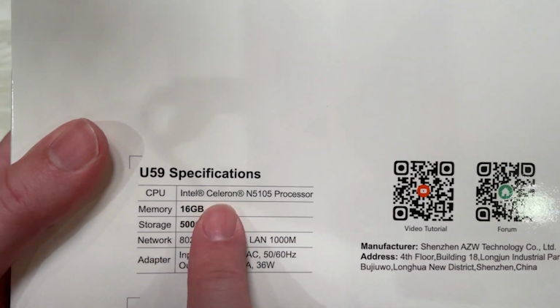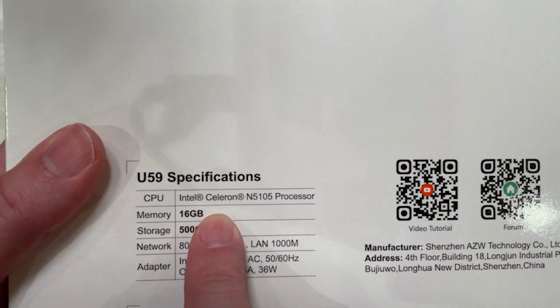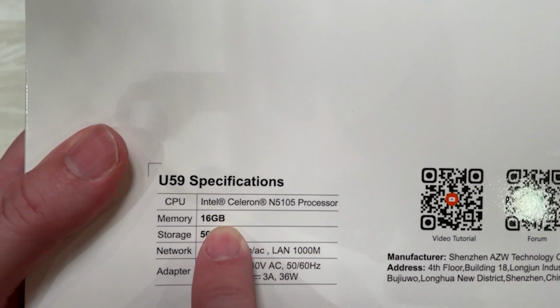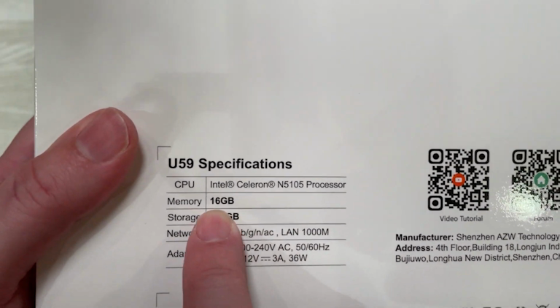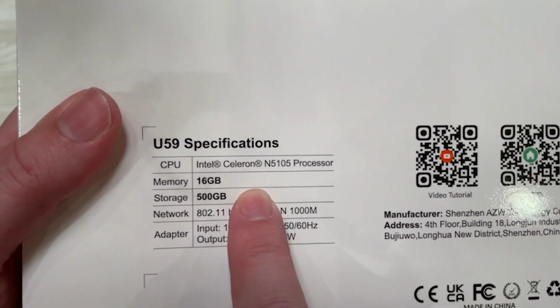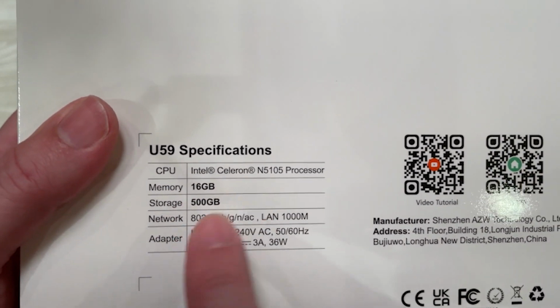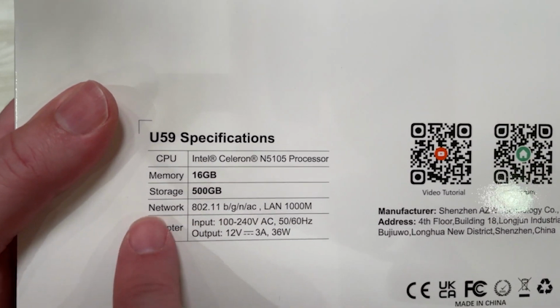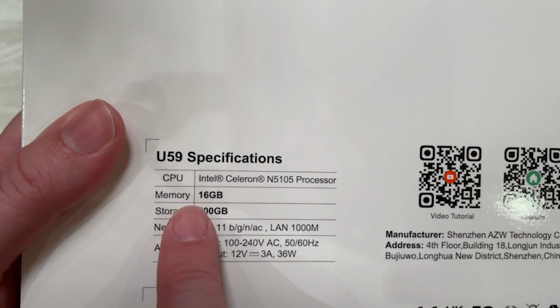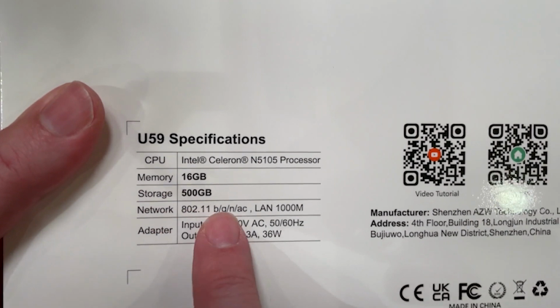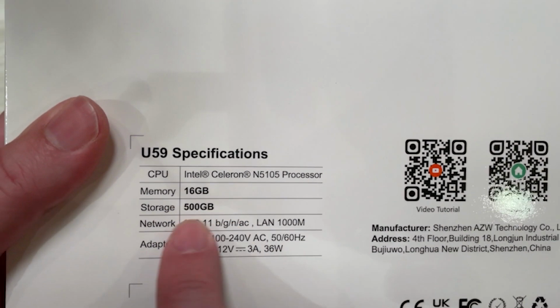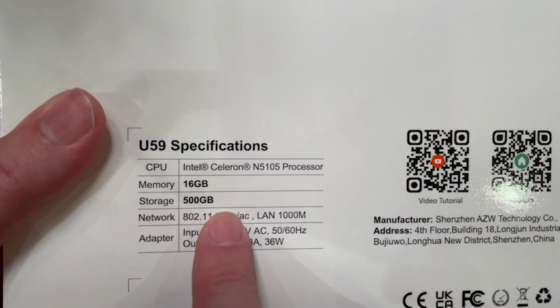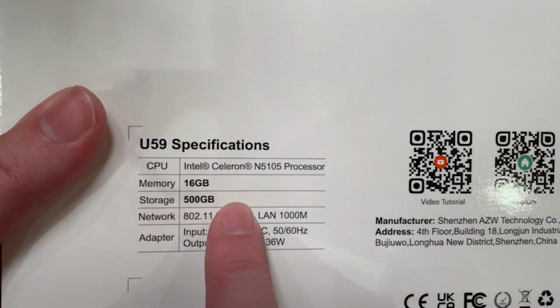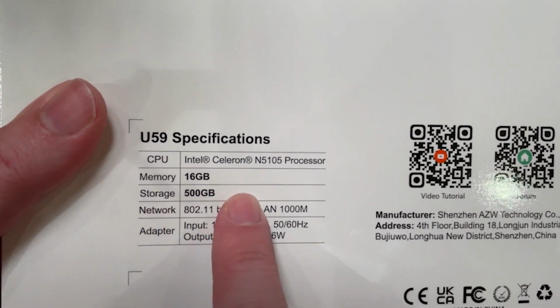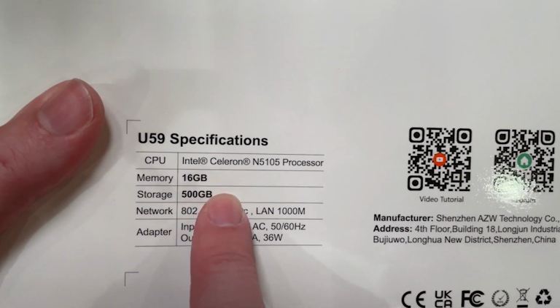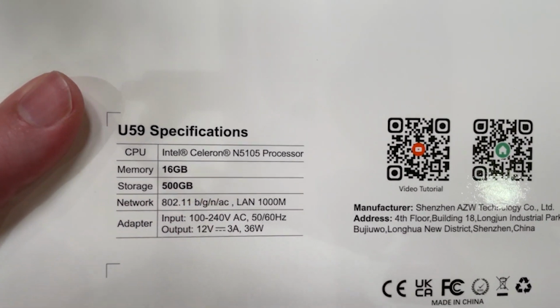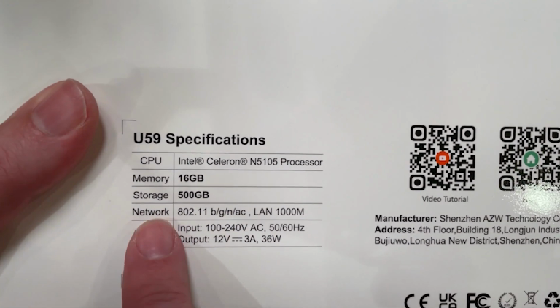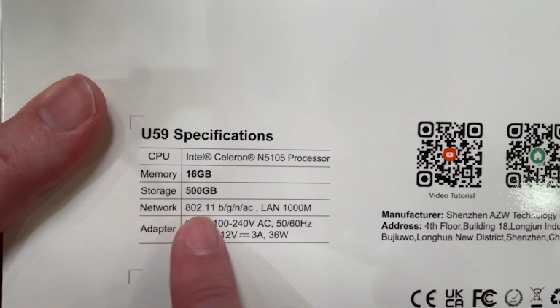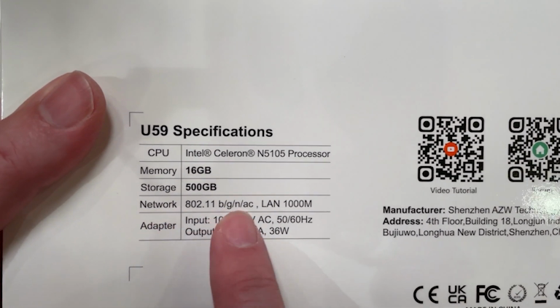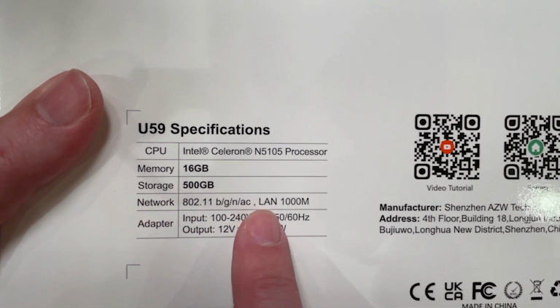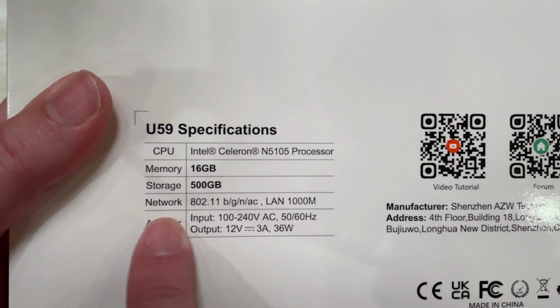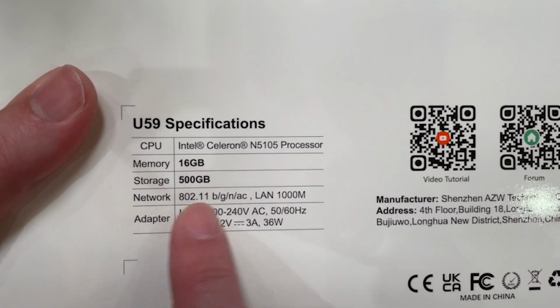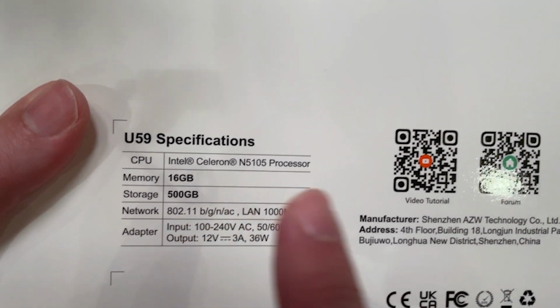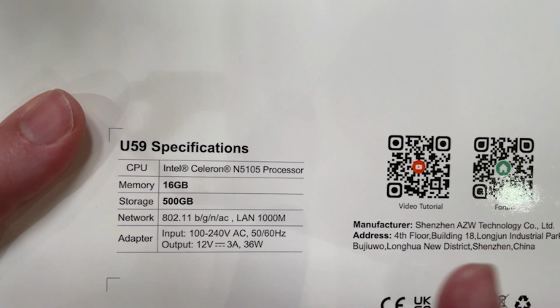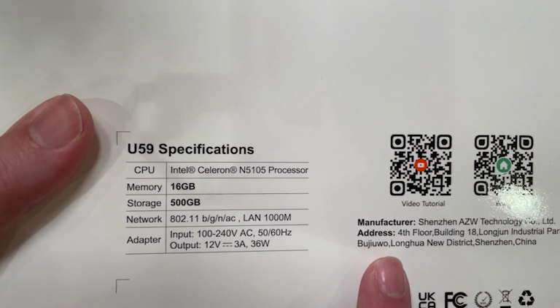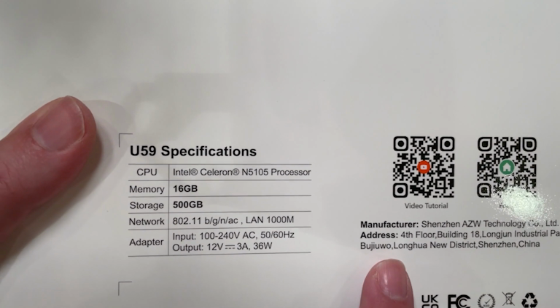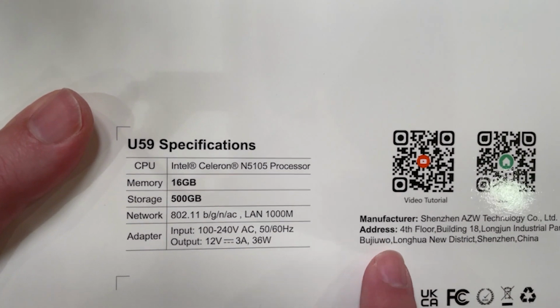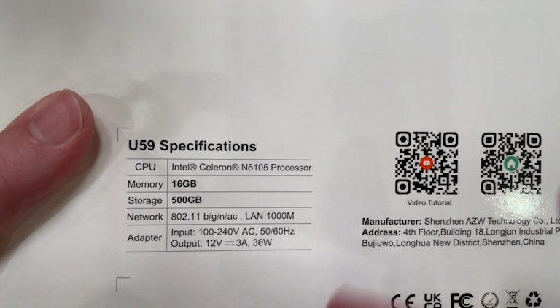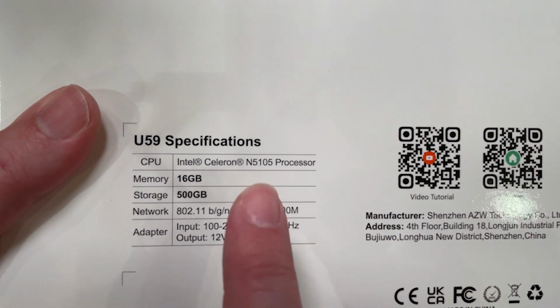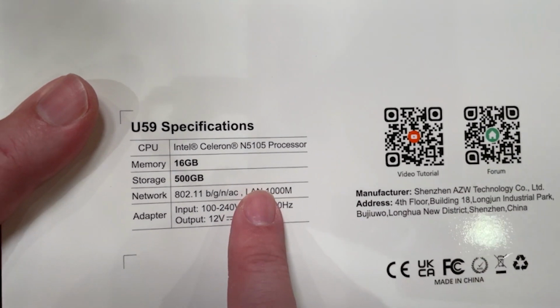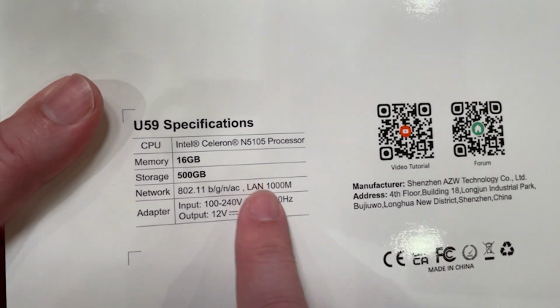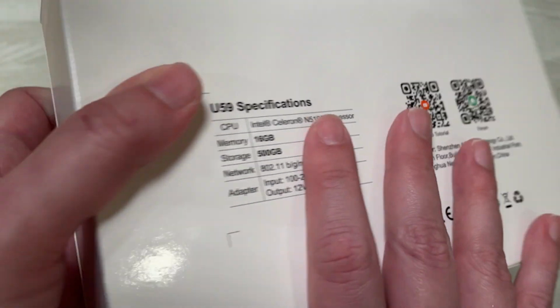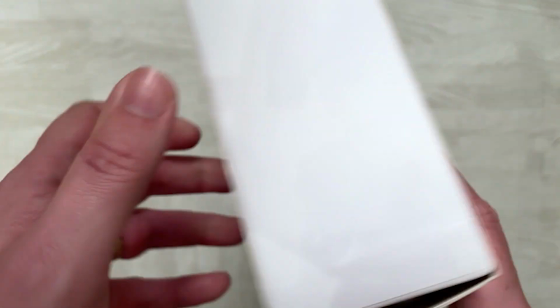It also comes with 16GB of RAM and a 500GB solid state drive. Sadly it only comes with Wi-Fi 5 — I would have liked to see Wi-Fi 6 — but I'll be using the LAN port anyway.